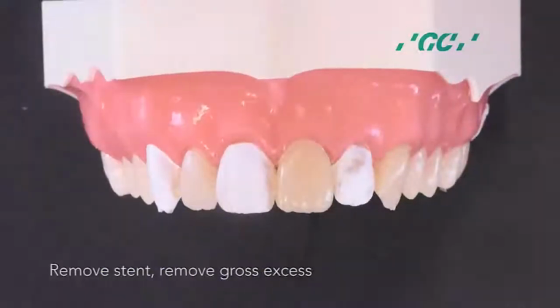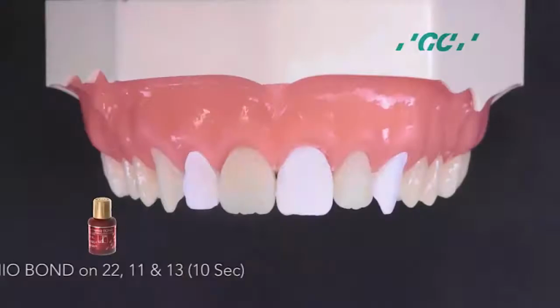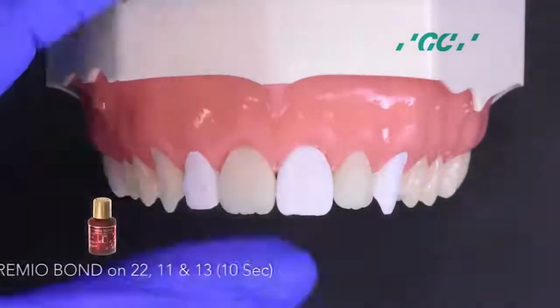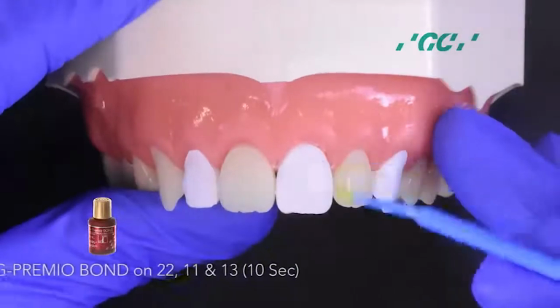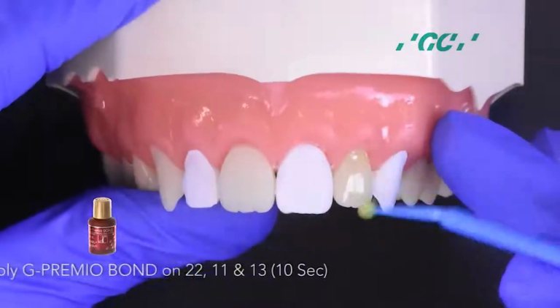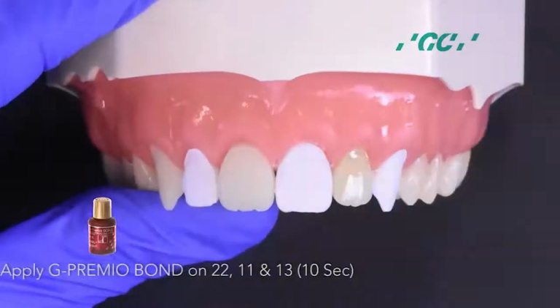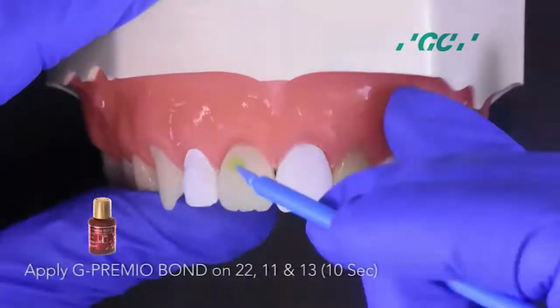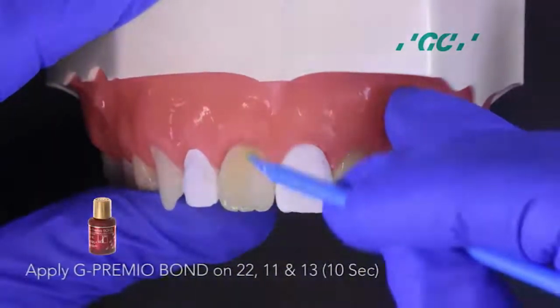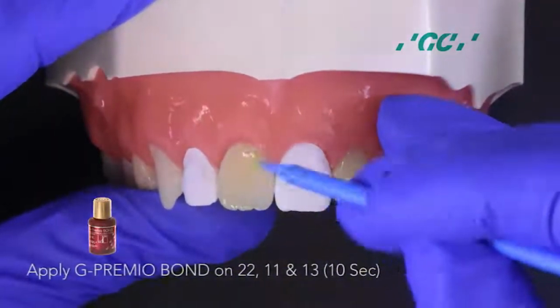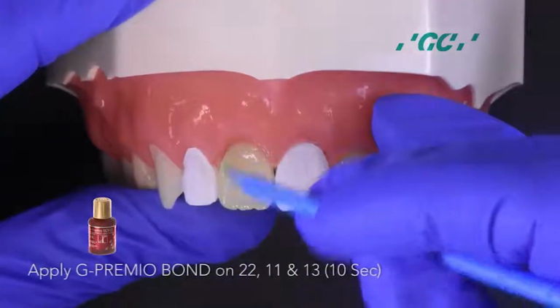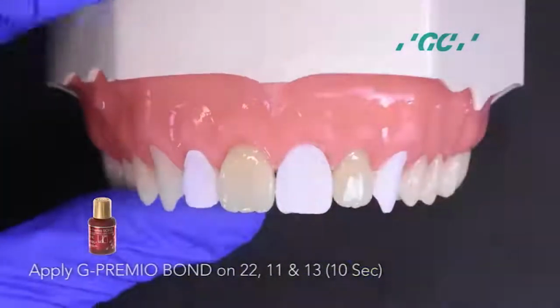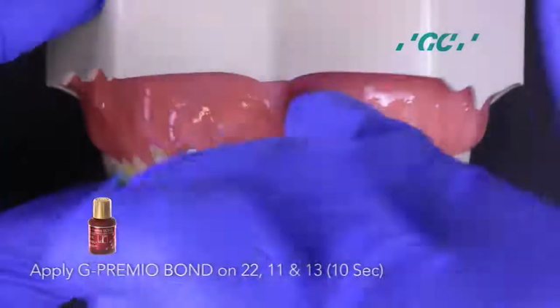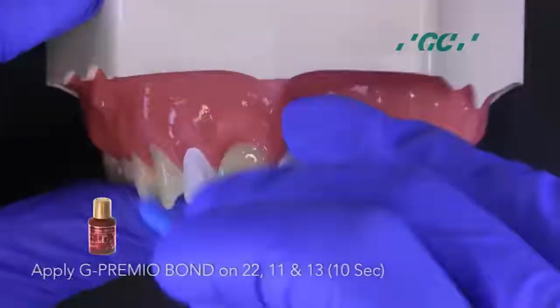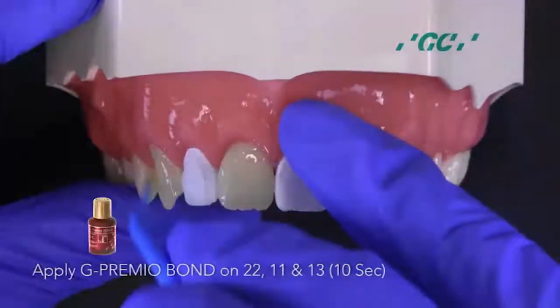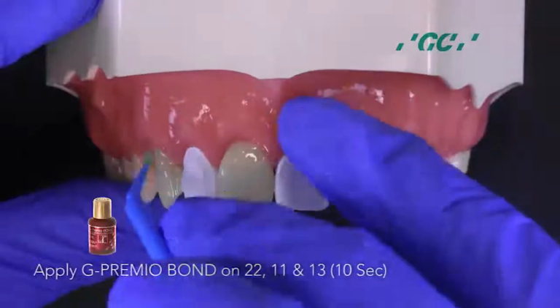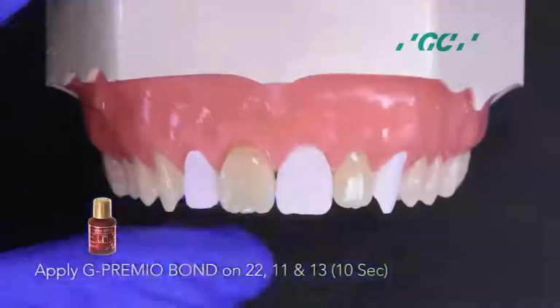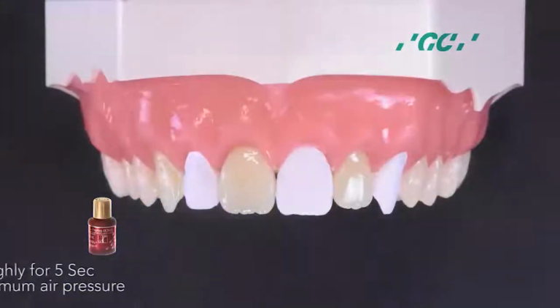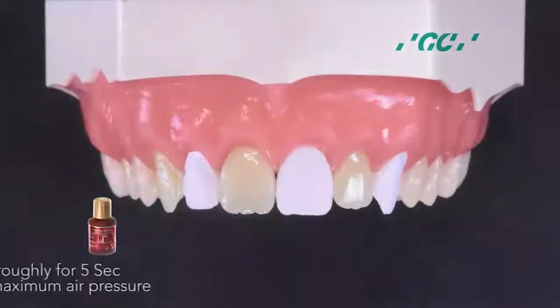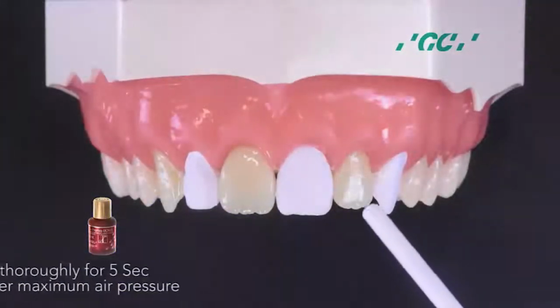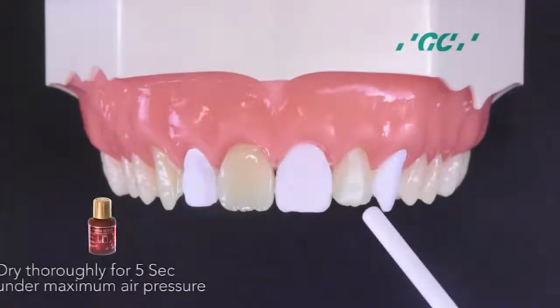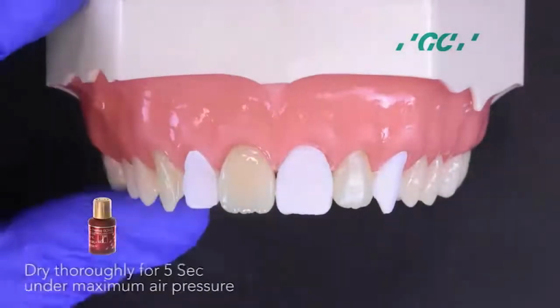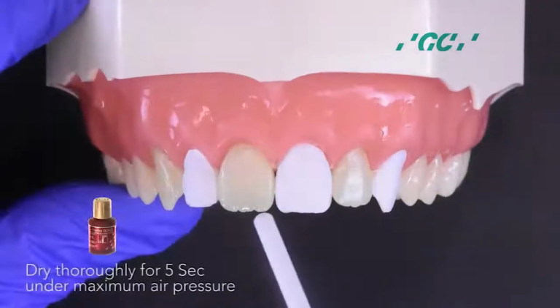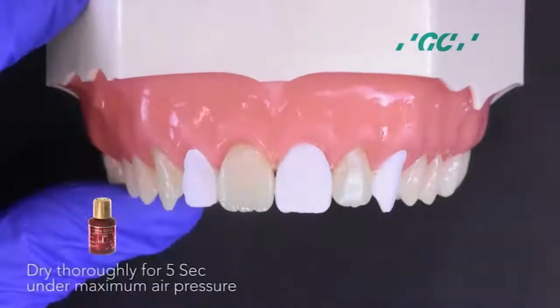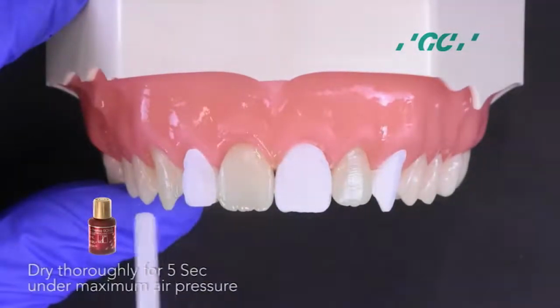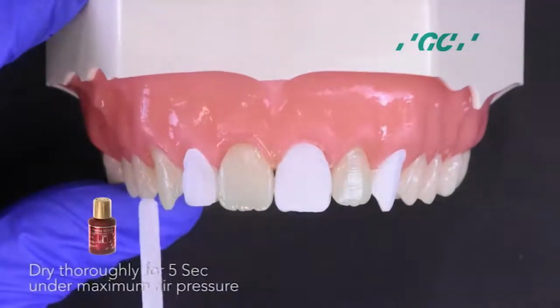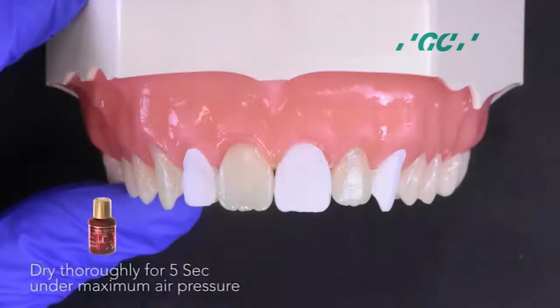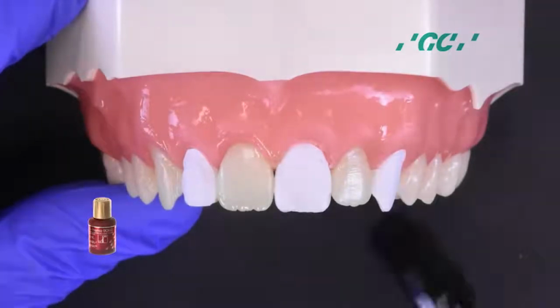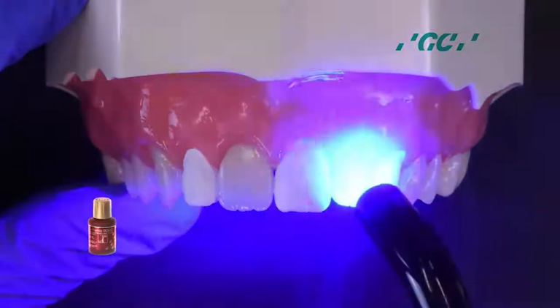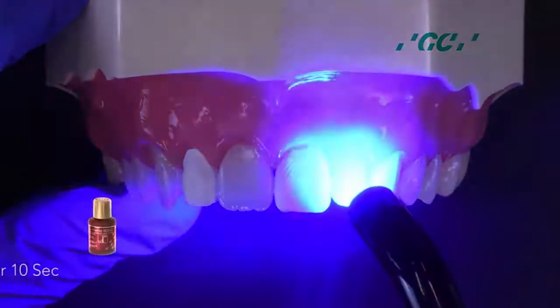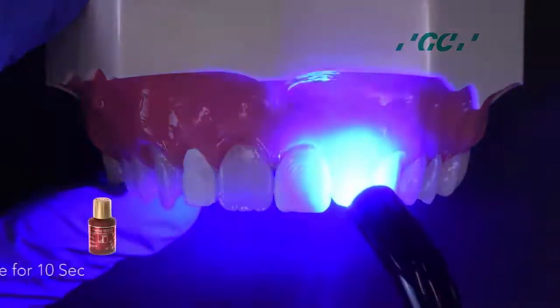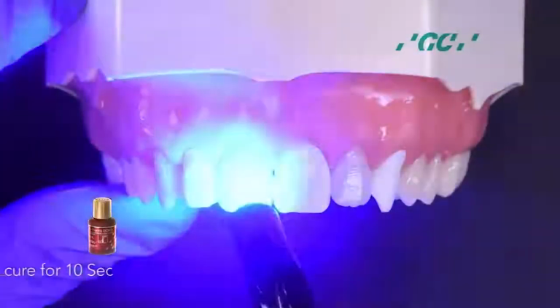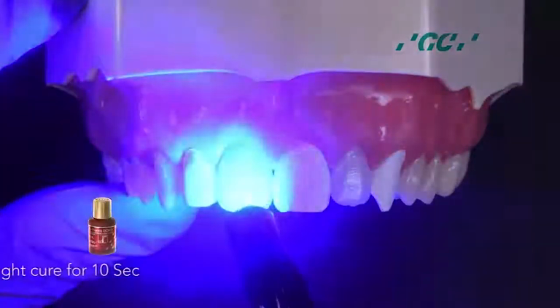Next, isolate 1-2, 2-1, and 2-3 with plumber's tape. Apply G-Premio Bond on the adjacent teeth. Dry with maximum air pressure for 5 seconds, then light cure for 10 seconds.